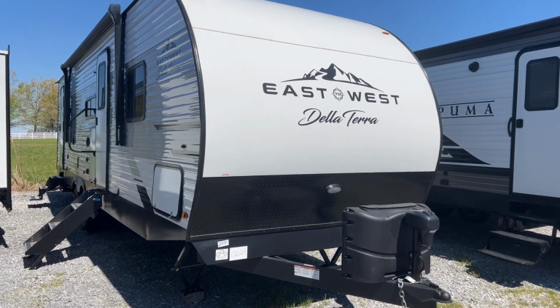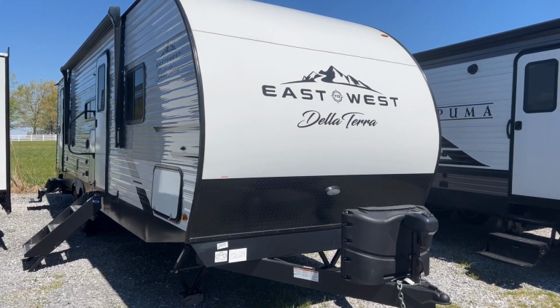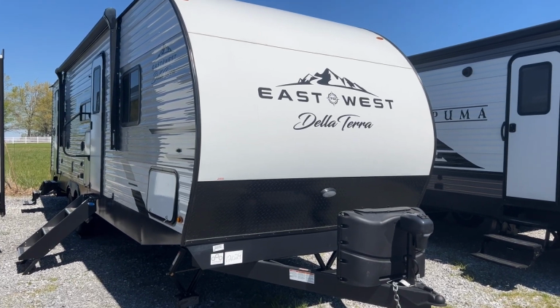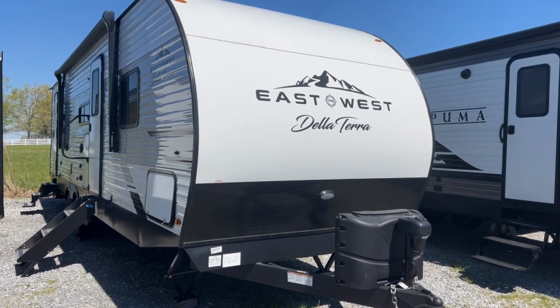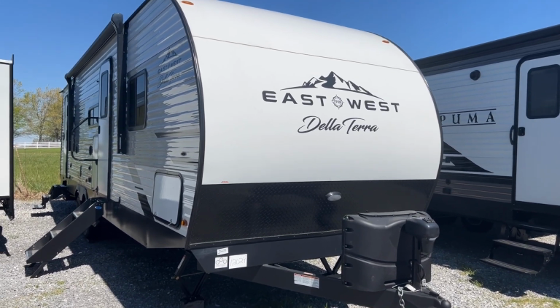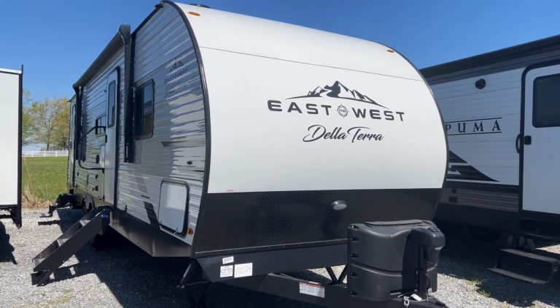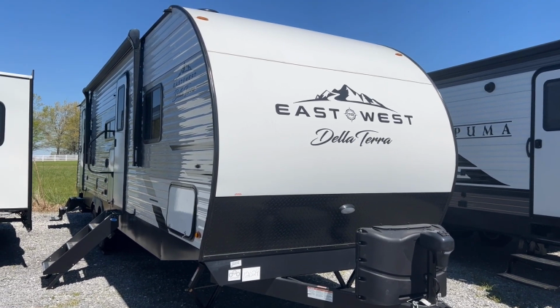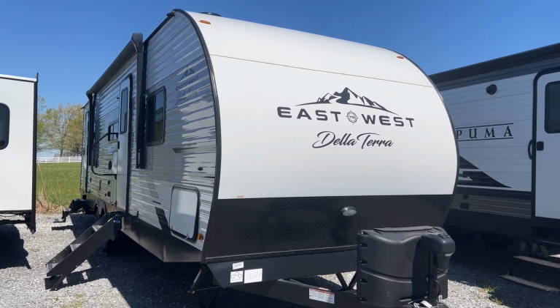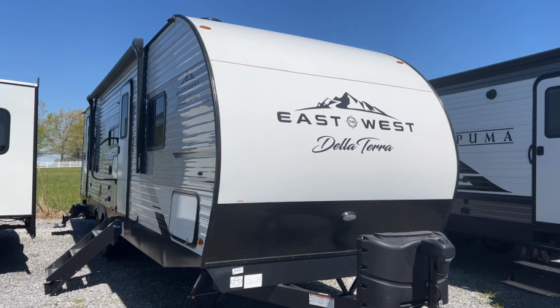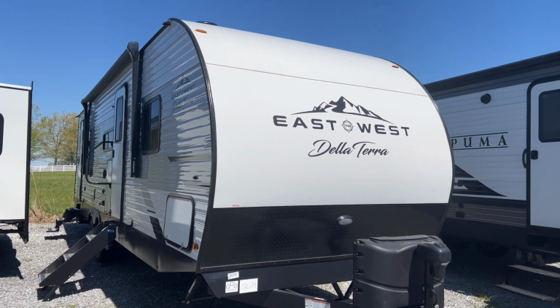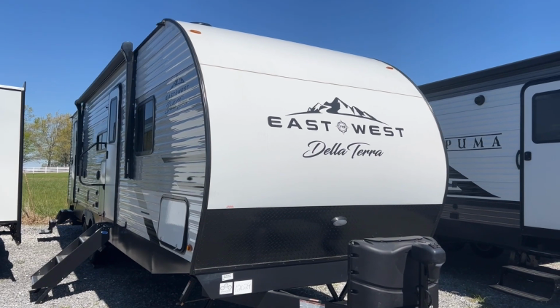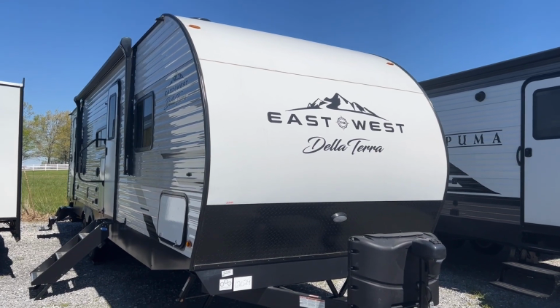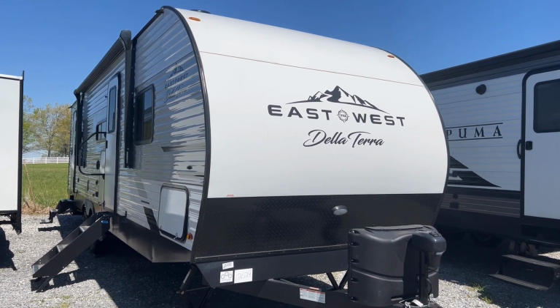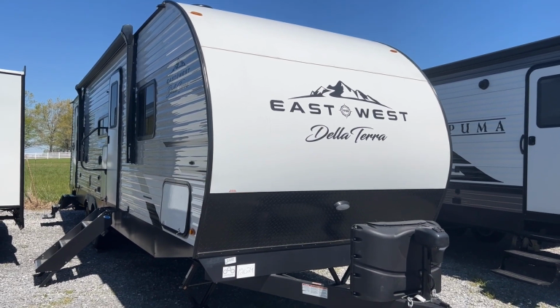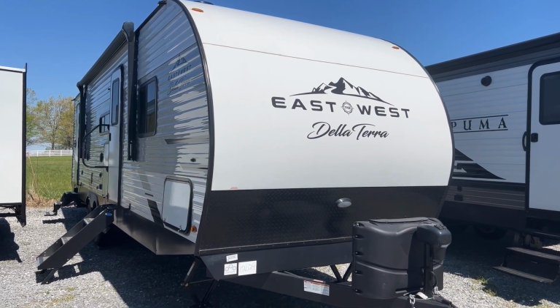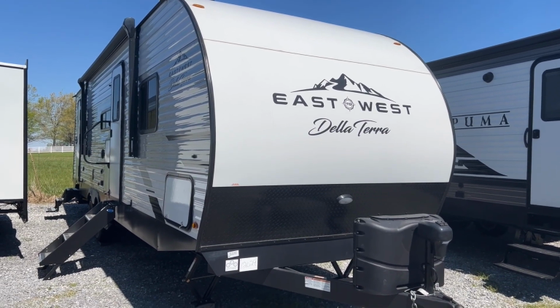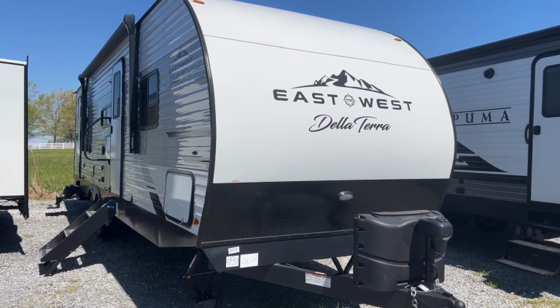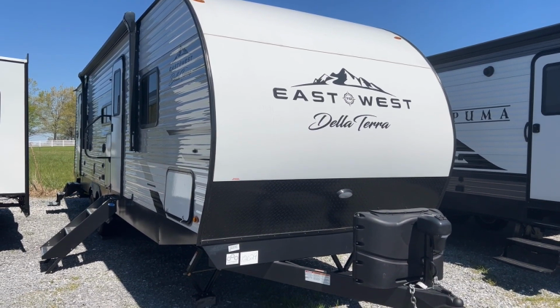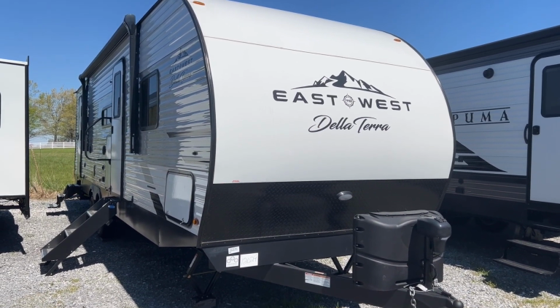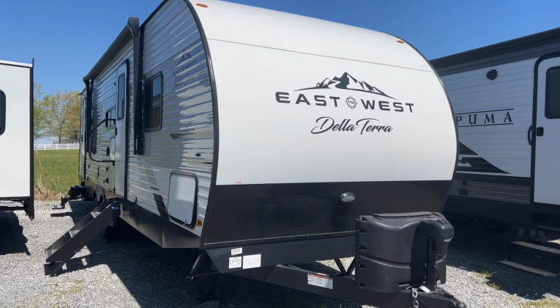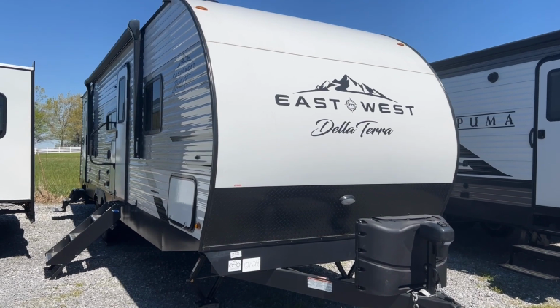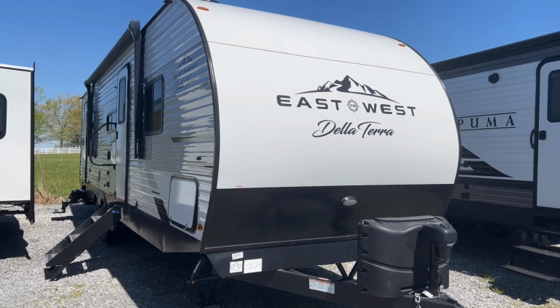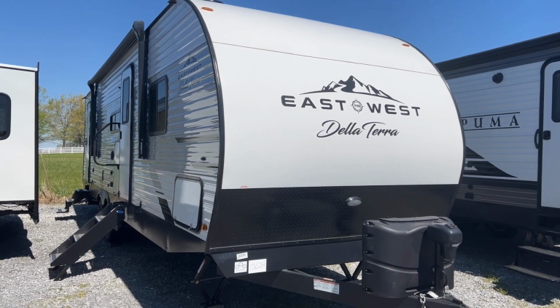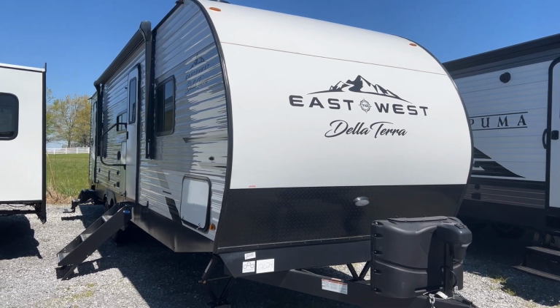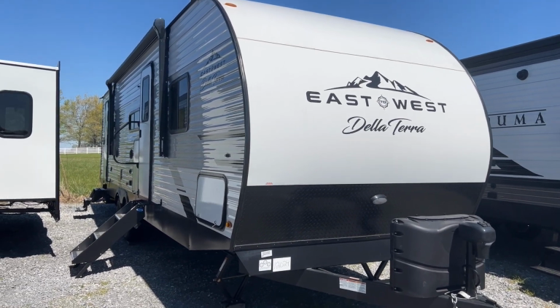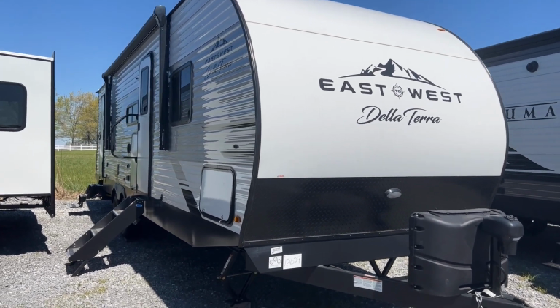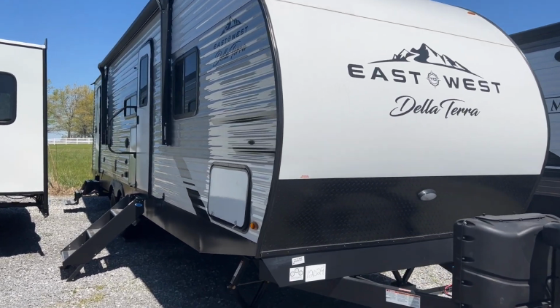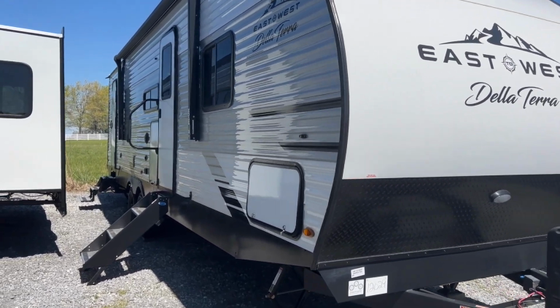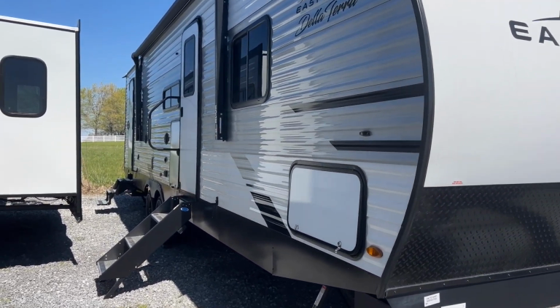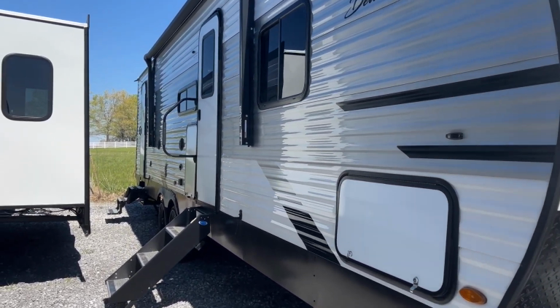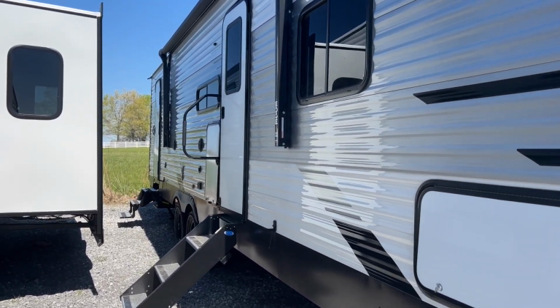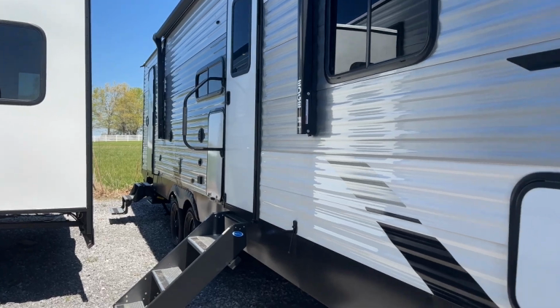I'm Collin Fitzgerald with Arrowhead Camper Sales in Mayfield, Kentucky. We're going to take a look at our 2023 271BH Delaterra by East to West. This is a corner bunk model — a very popular floor plan. Everybody makes one of these, so I'm going to try to point out some things on this that make it different.